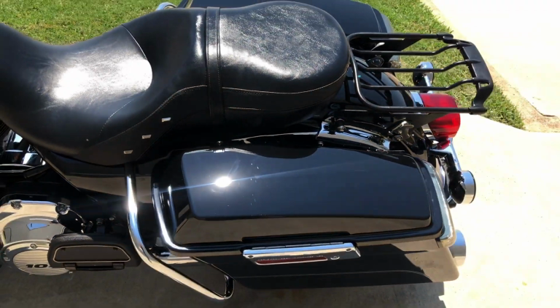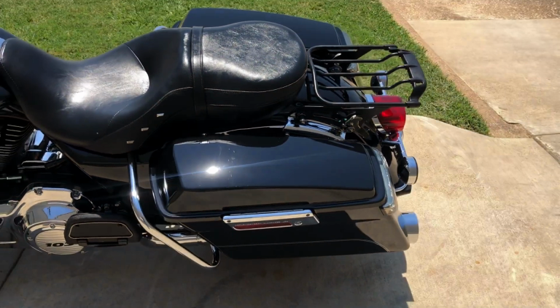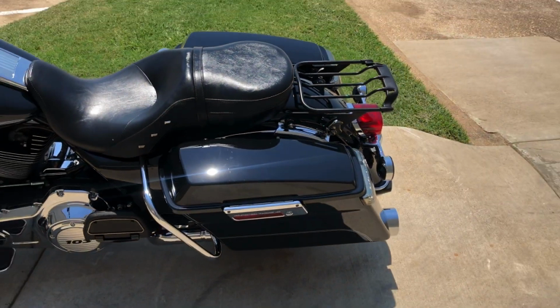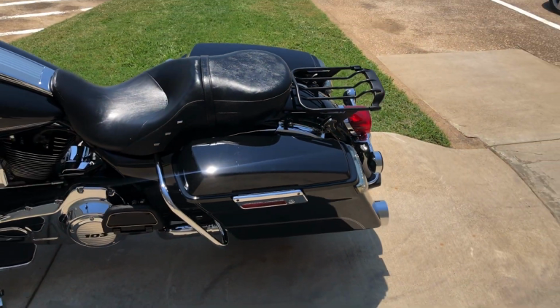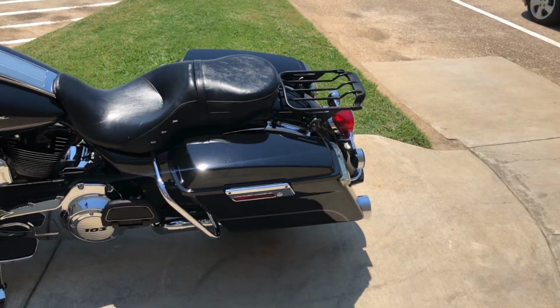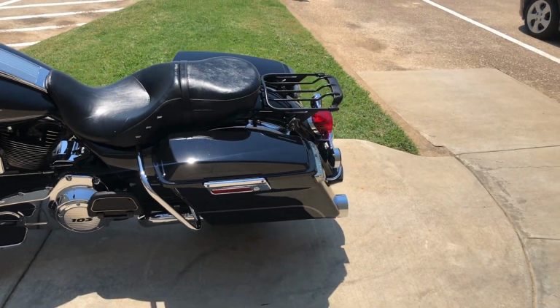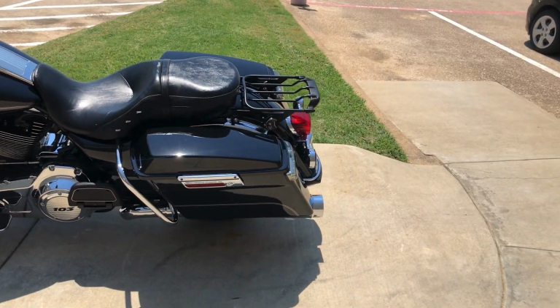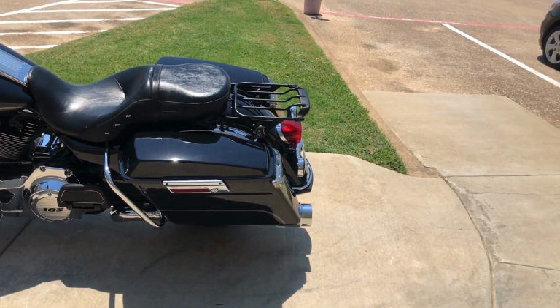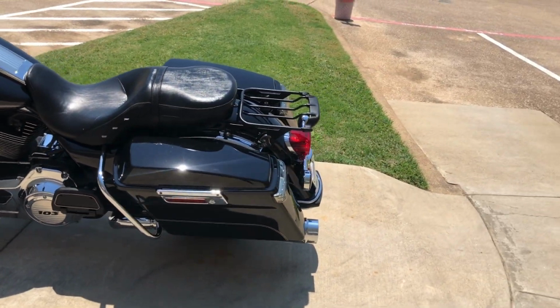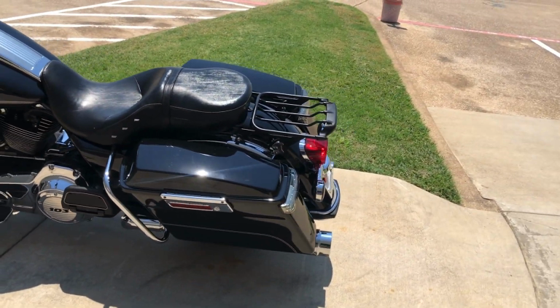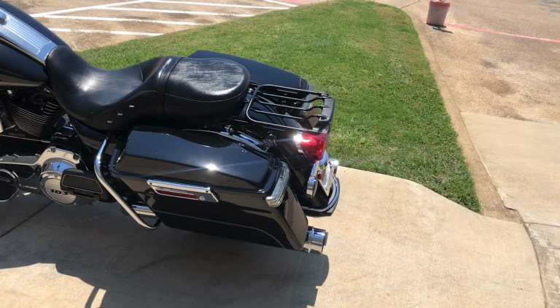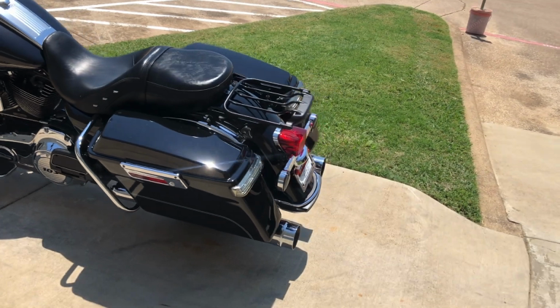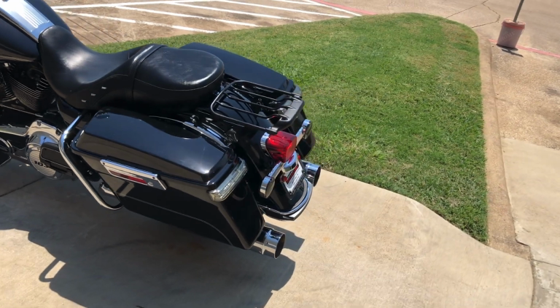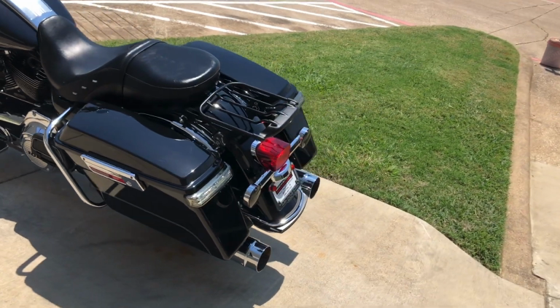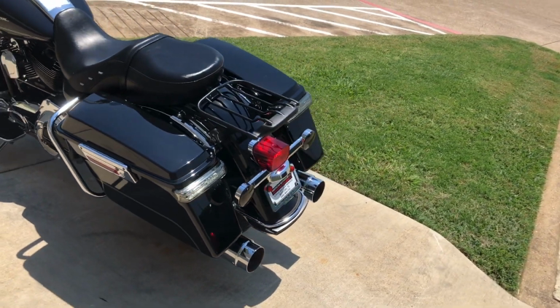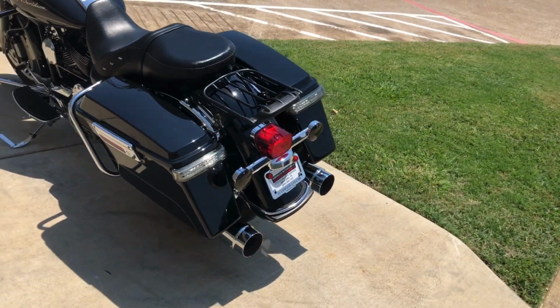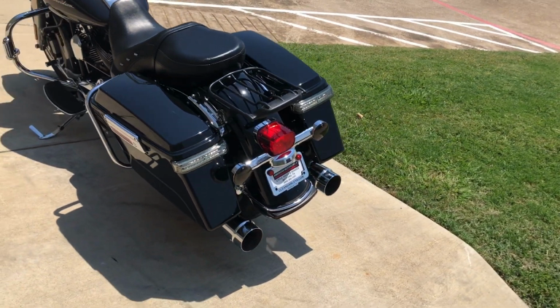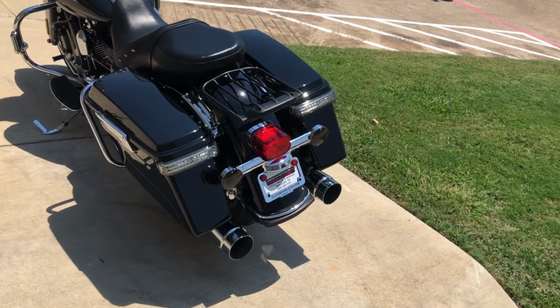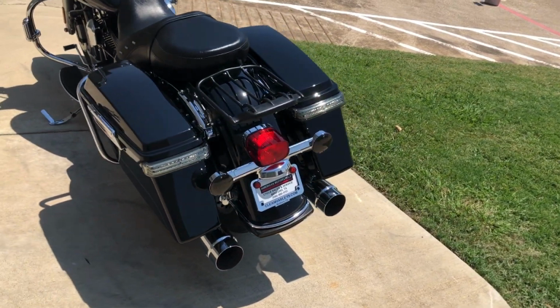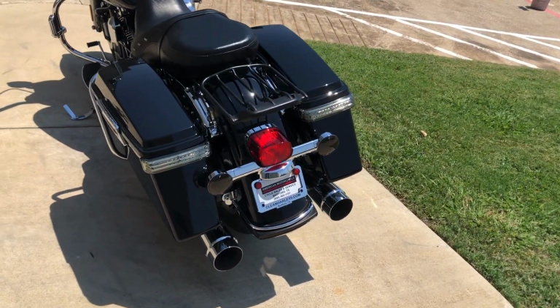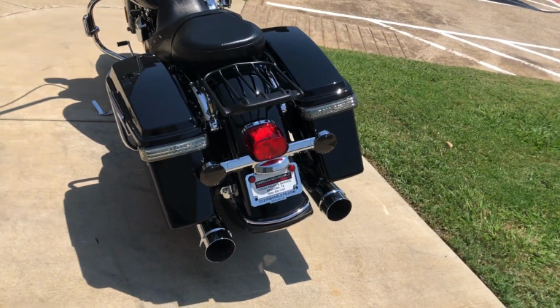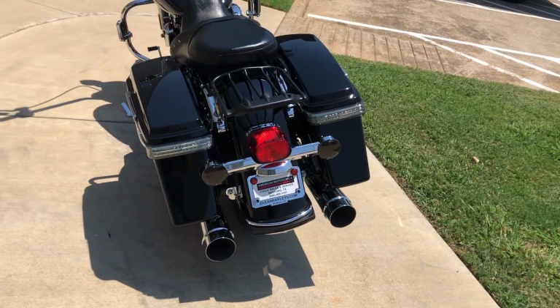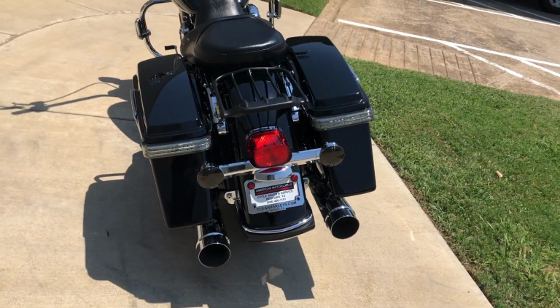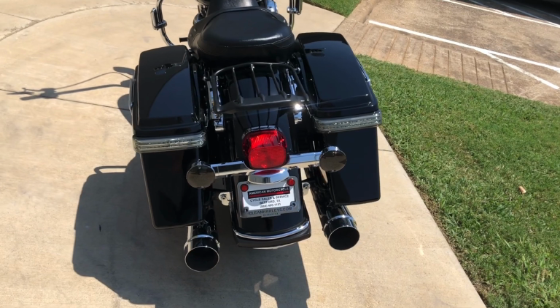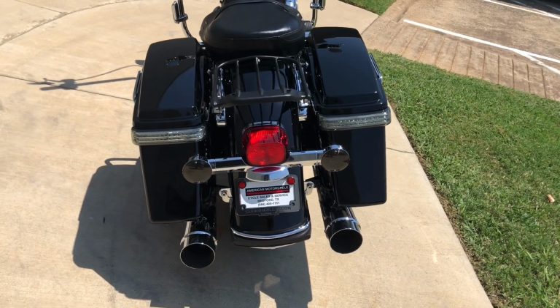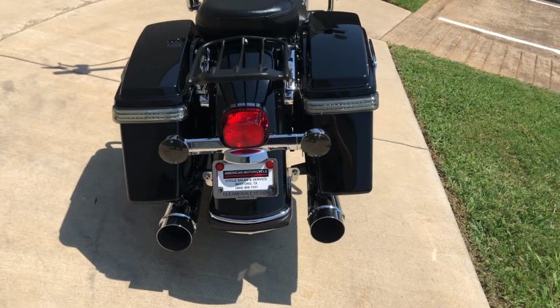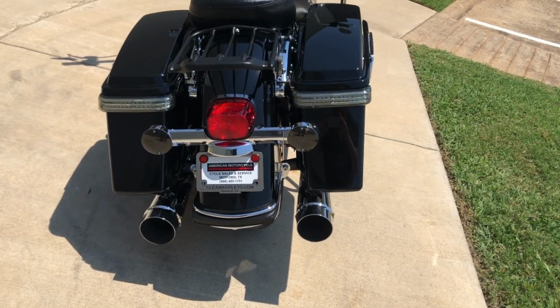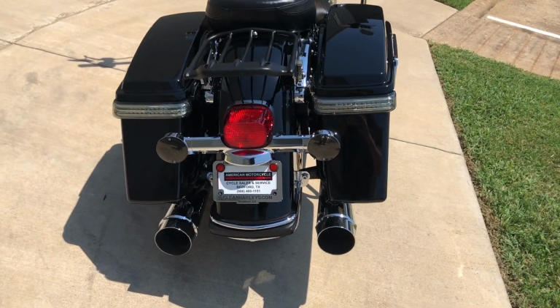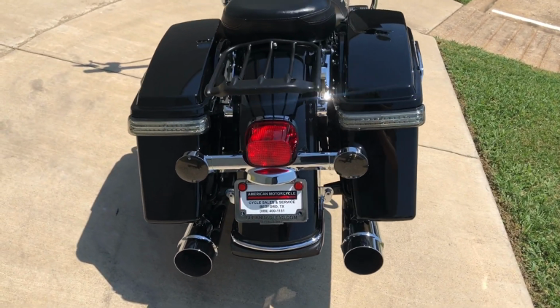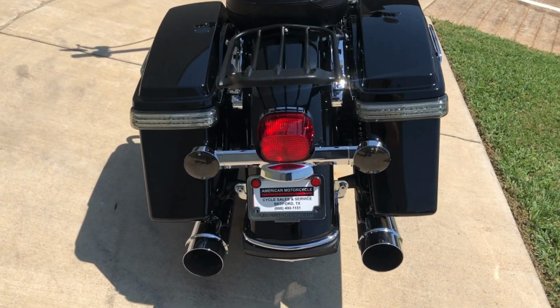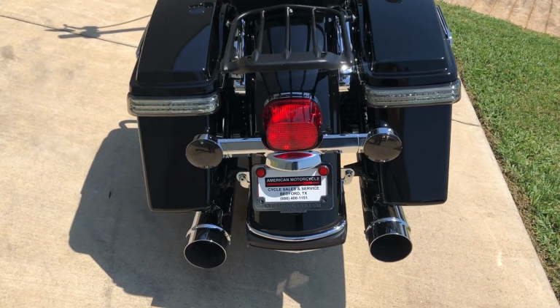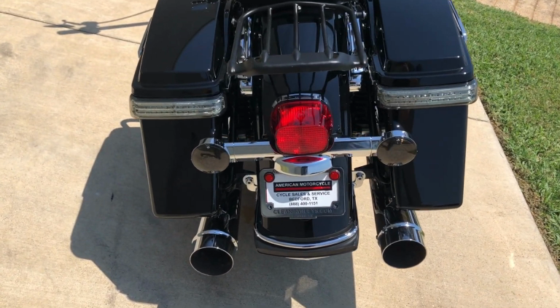It's got the 4-point docking hardware and it currently has a quick detach luggage rack. You've got the option — you can take that off and put on a passenger backrest, or put a luggage rack or a tour pack on there if you wanted to.